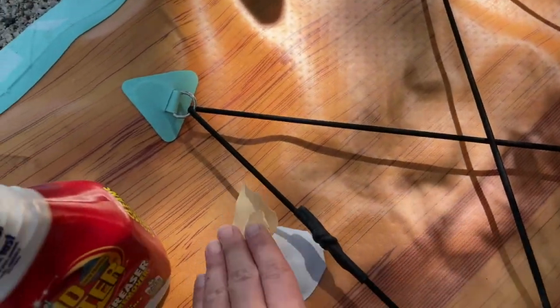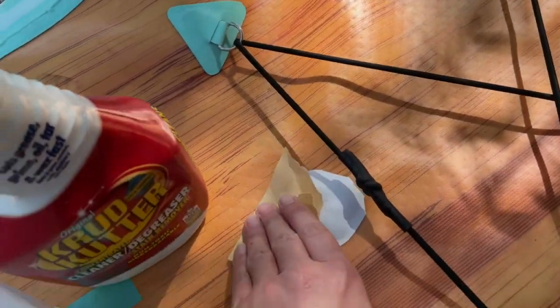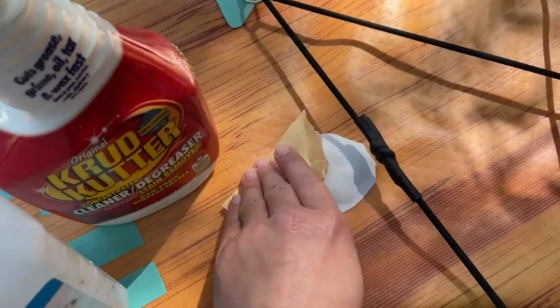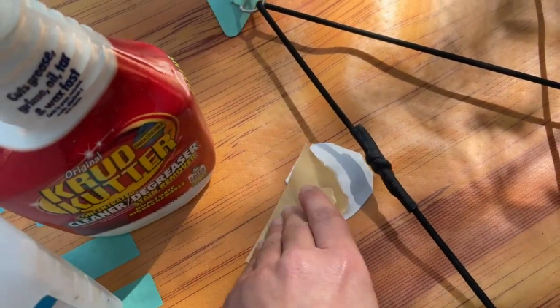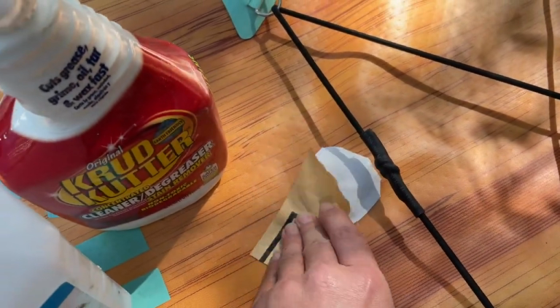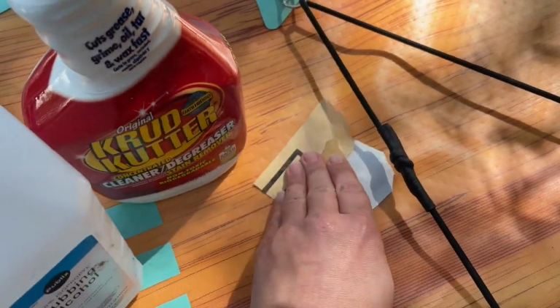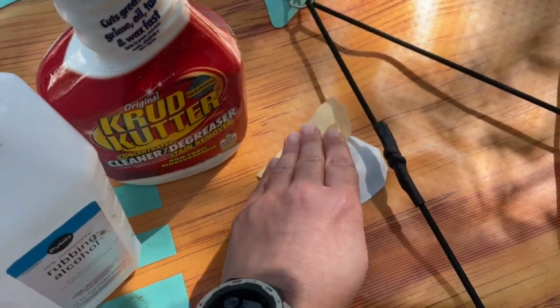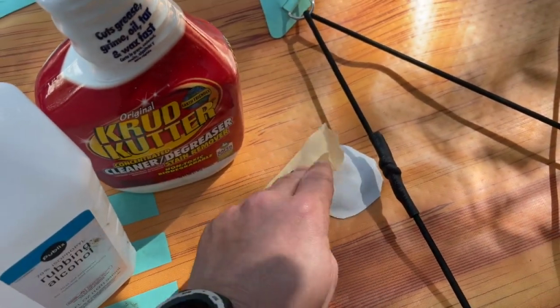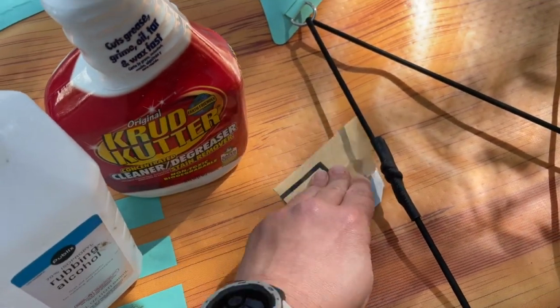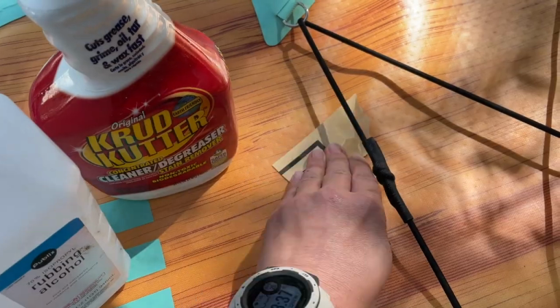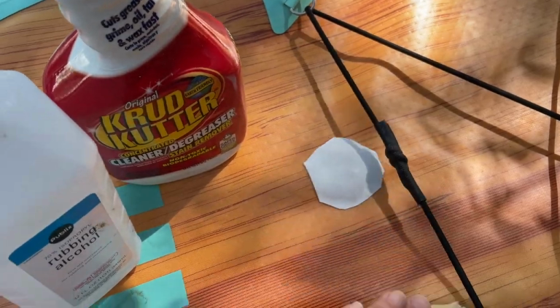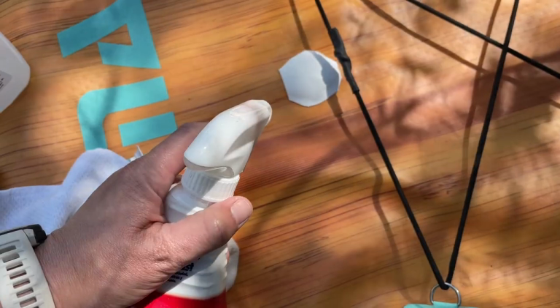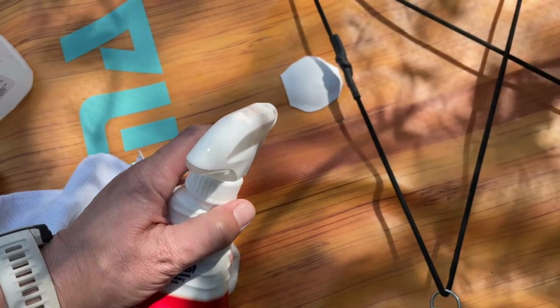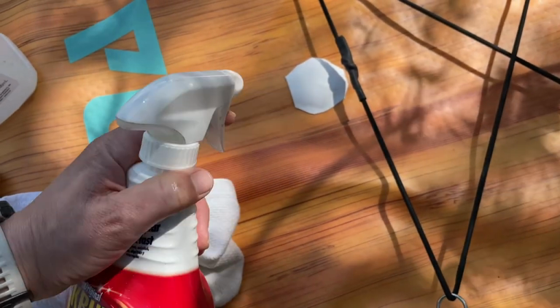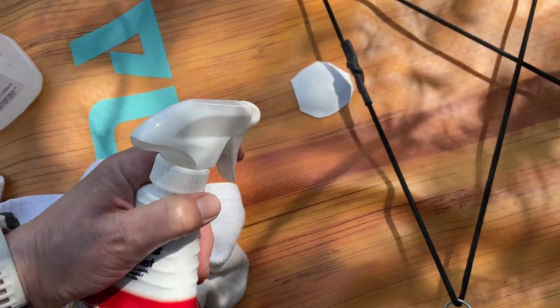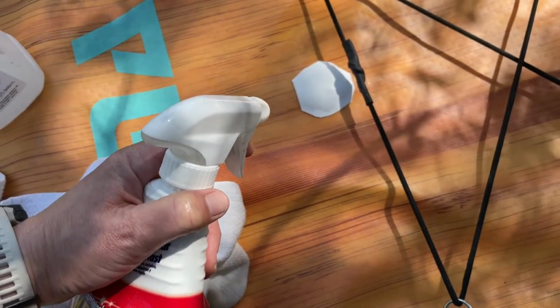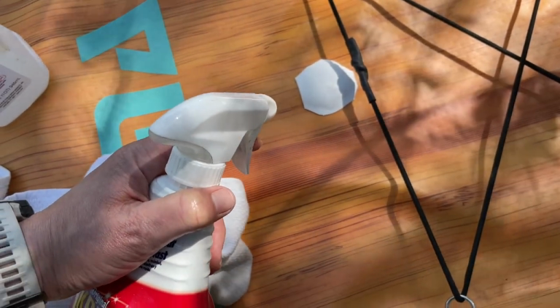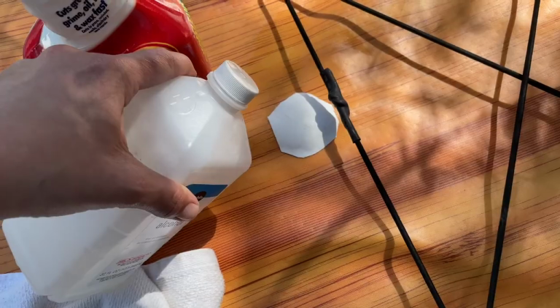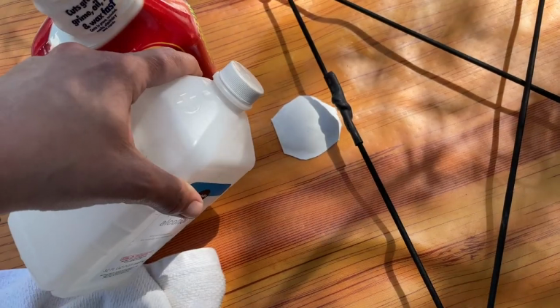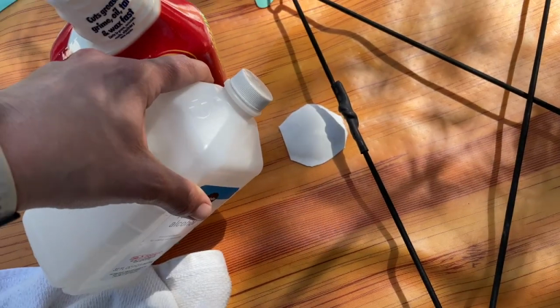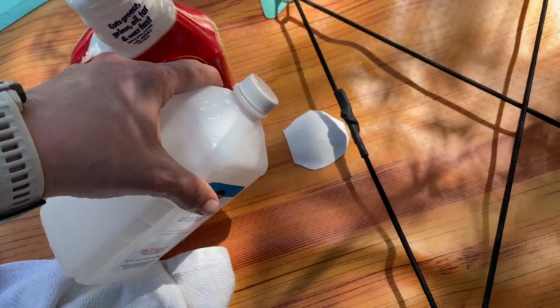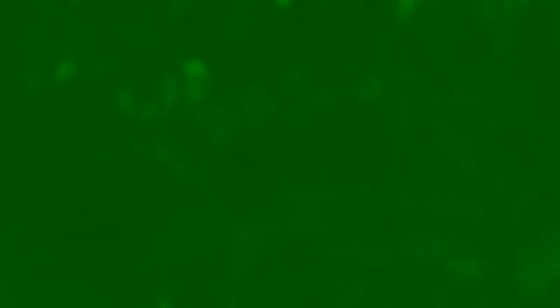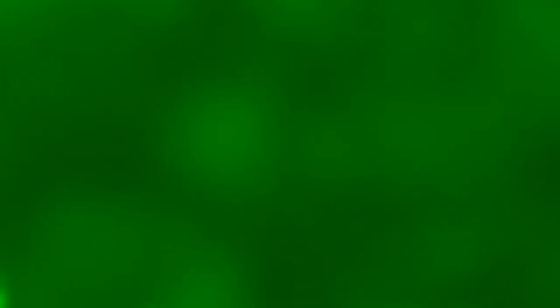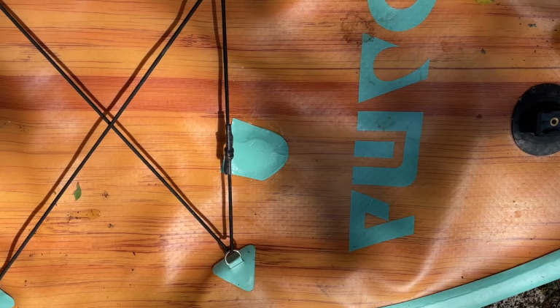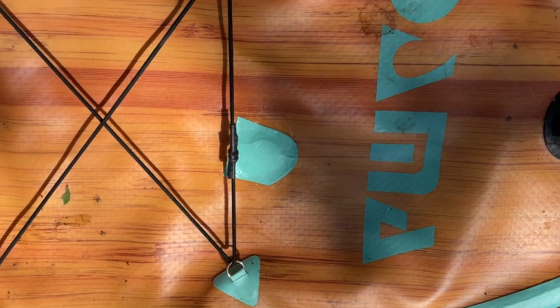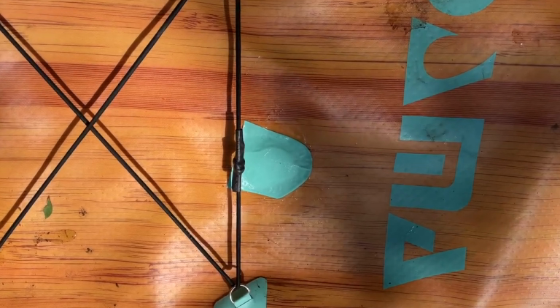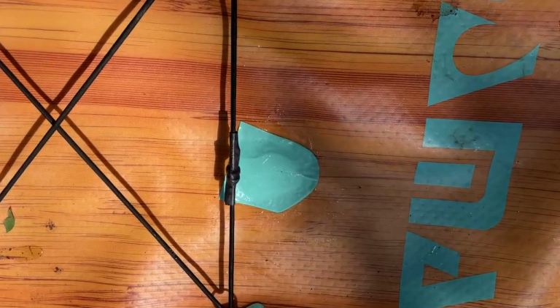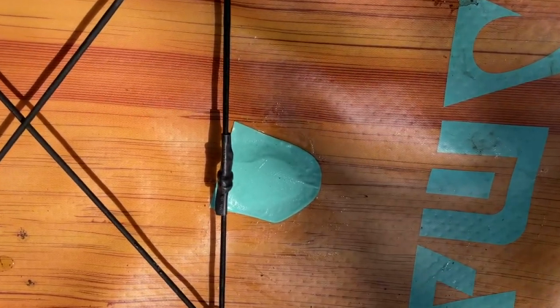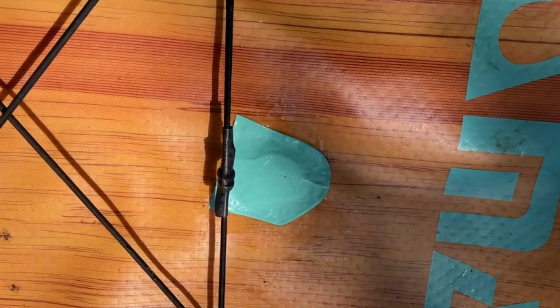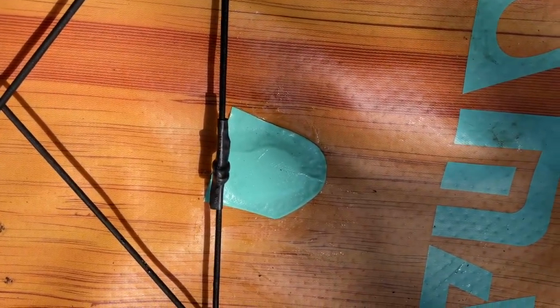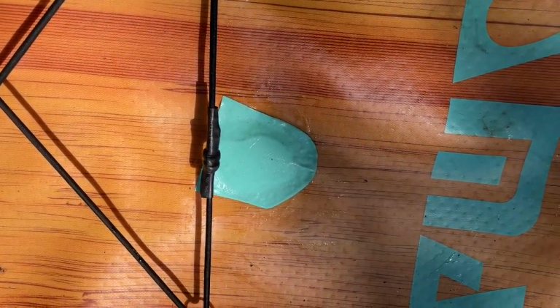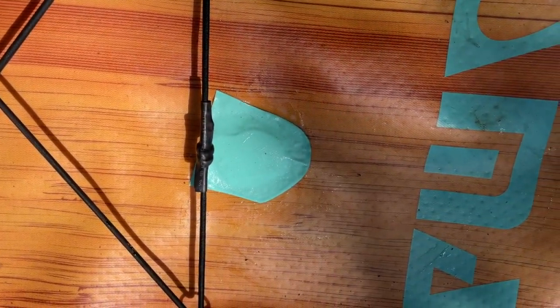Then I prepped the surface for the glue using soap and alcohol. I applied a few thin layers of adhesive and let them dry for five minutes, according to the Damba Repair Kit instructions. Then I applied one final layer and applied a second layer of vinyl. I let that cure for 24 hours, as per the instructions for the adhesive.